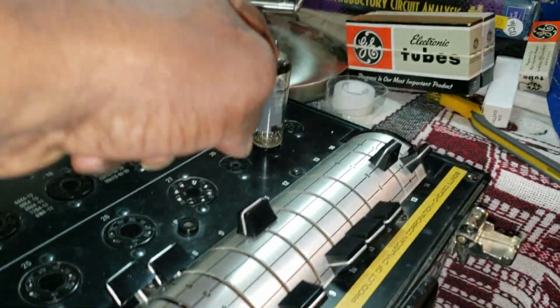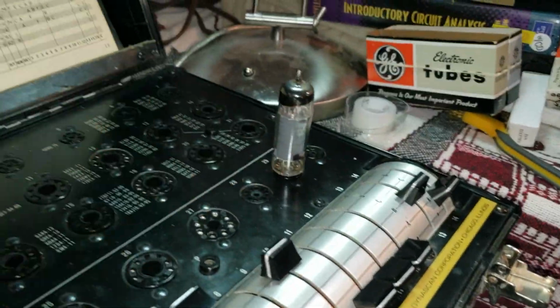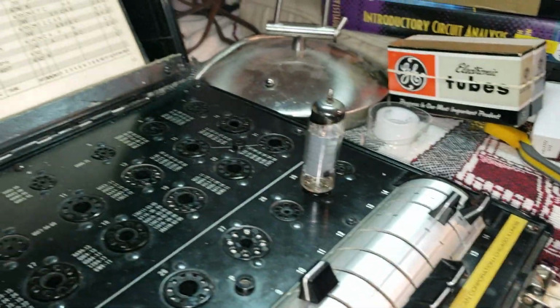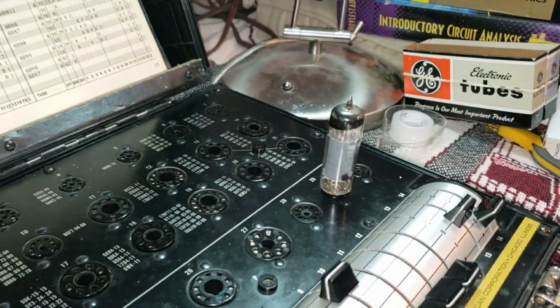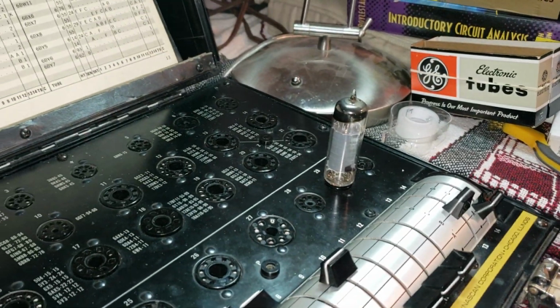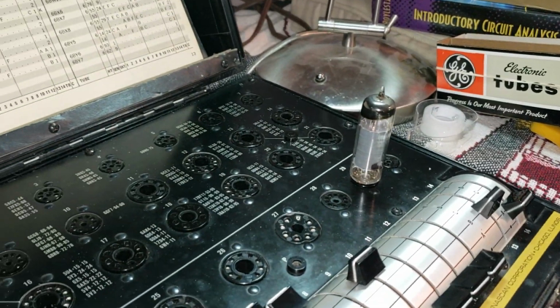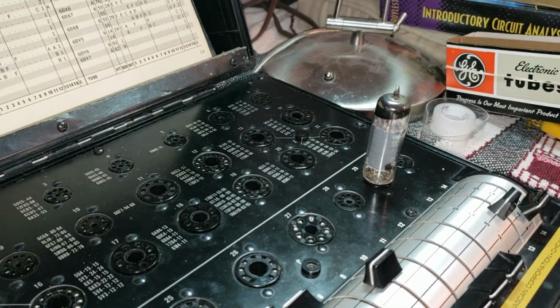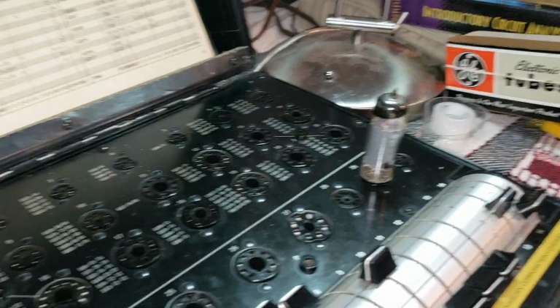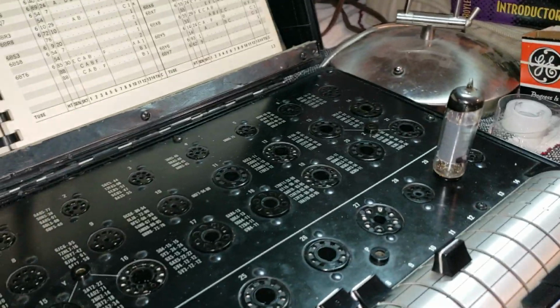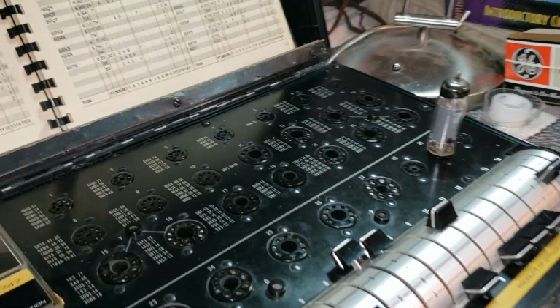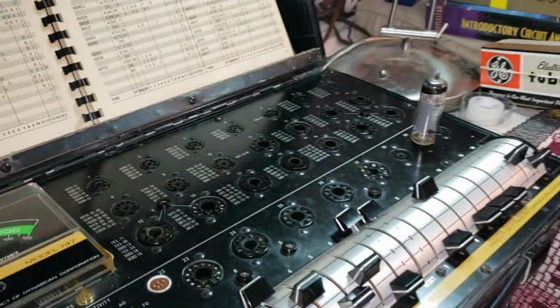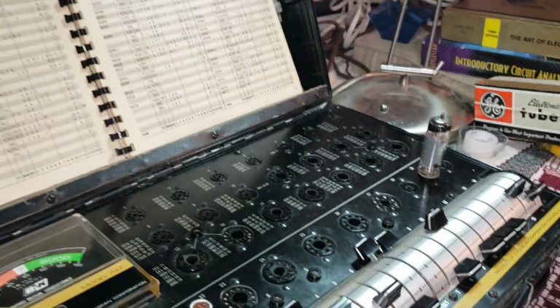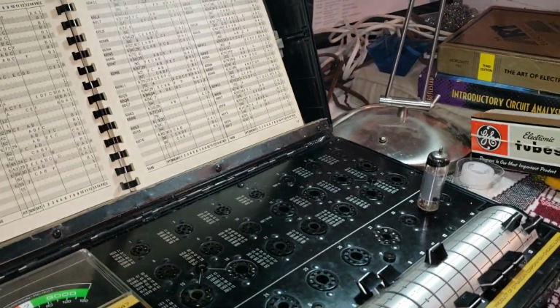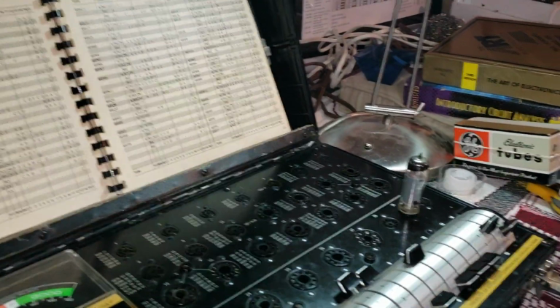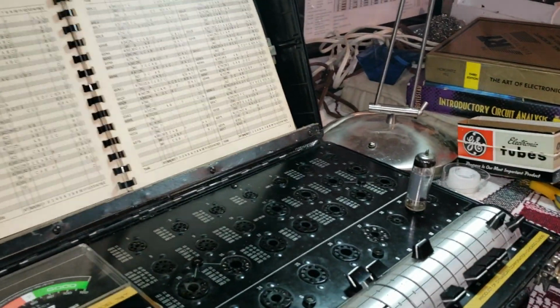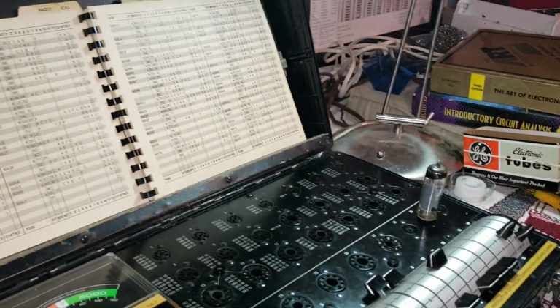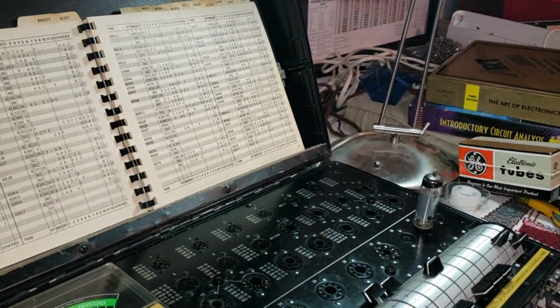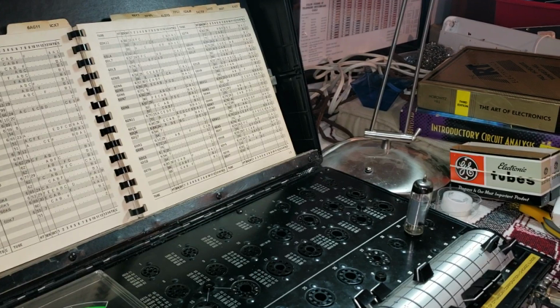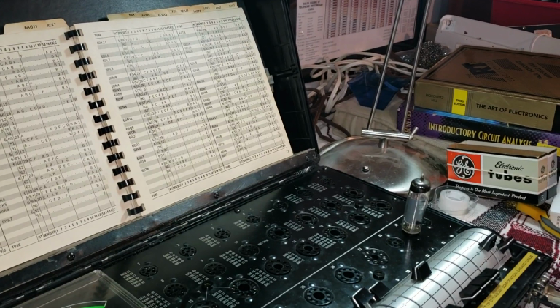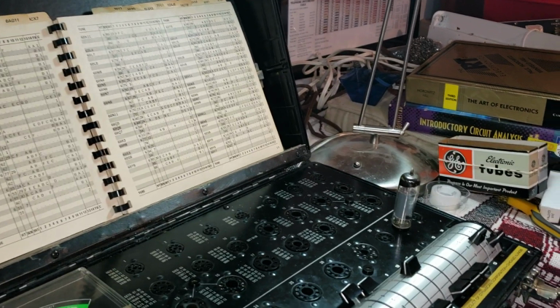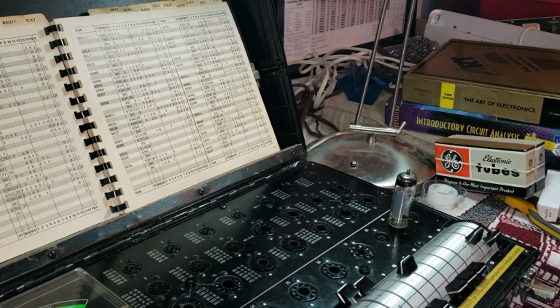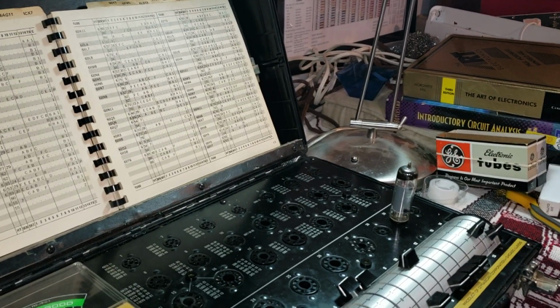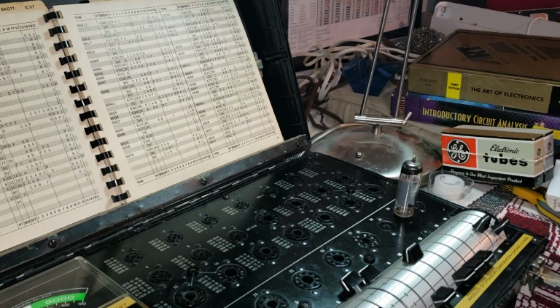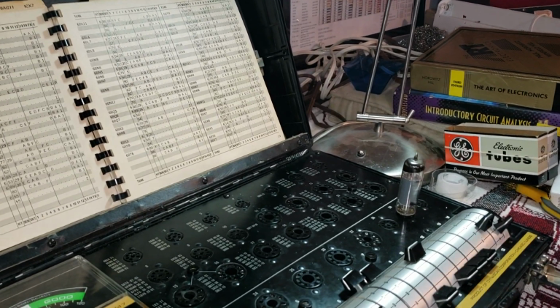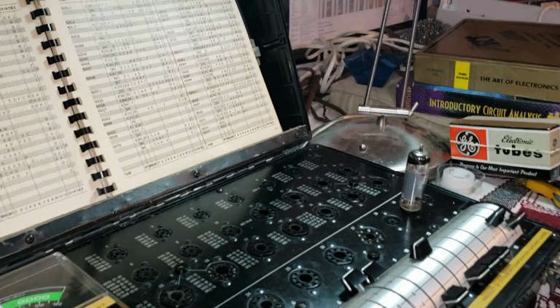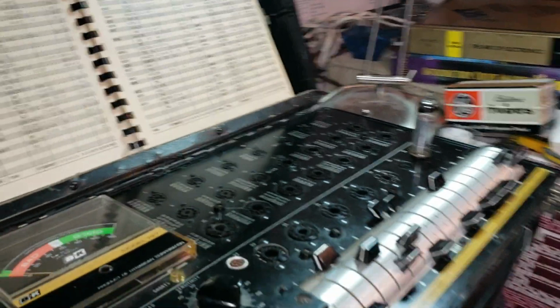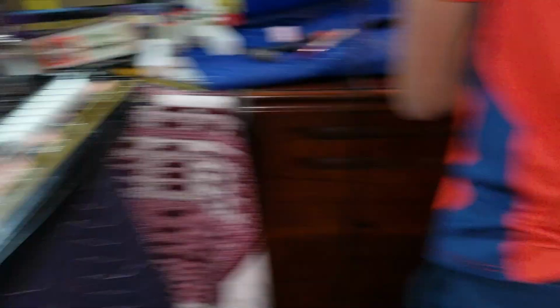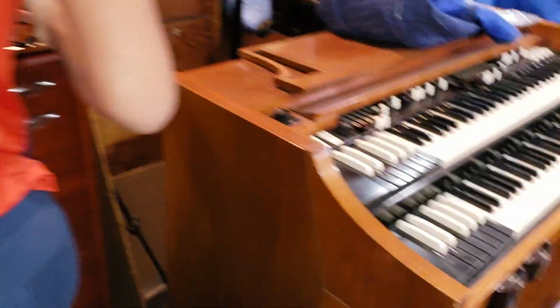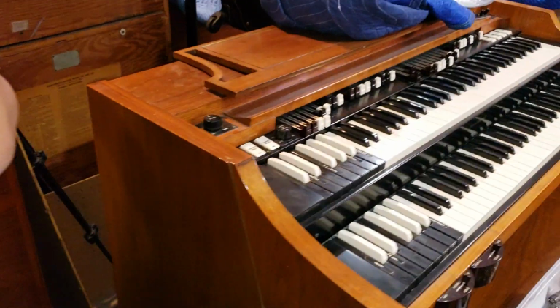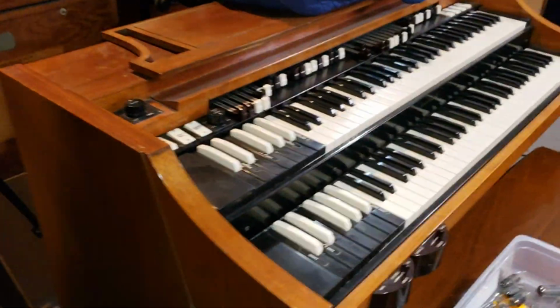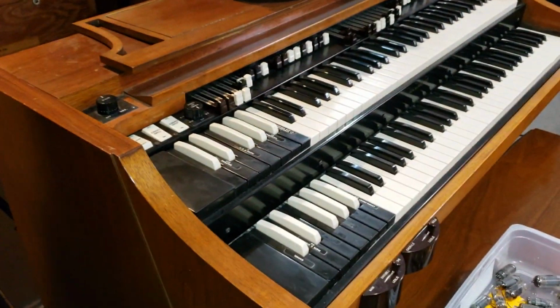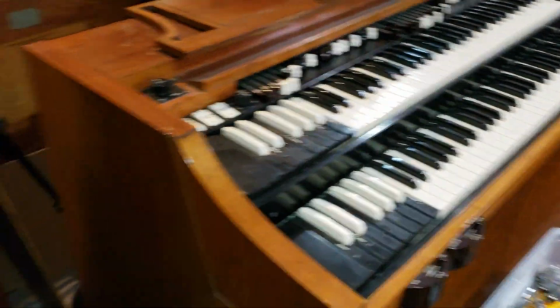We came across this 6BQ5, a very expensive tube. I use them in AO39 amplifiers that go into the Hammond A100 organ.